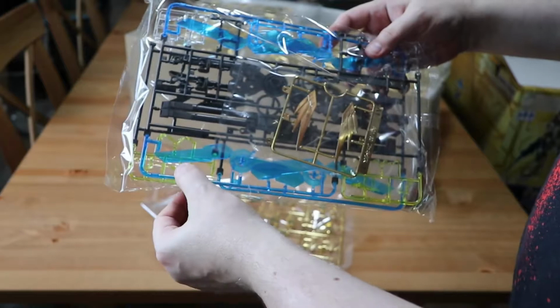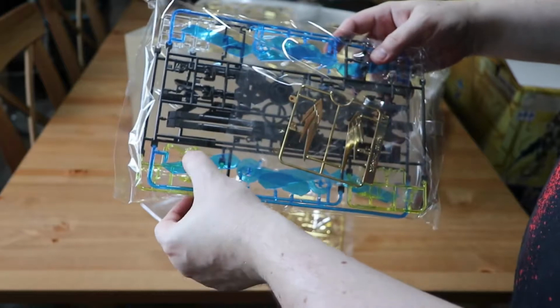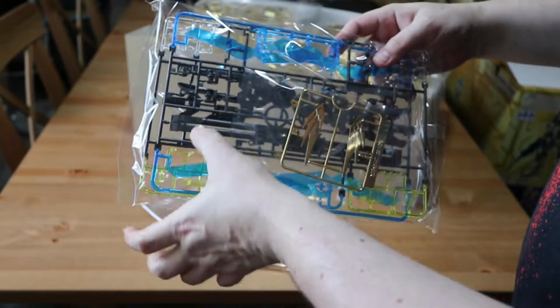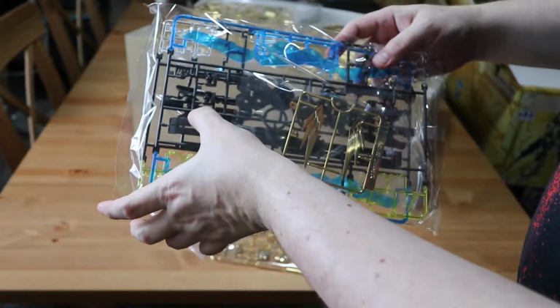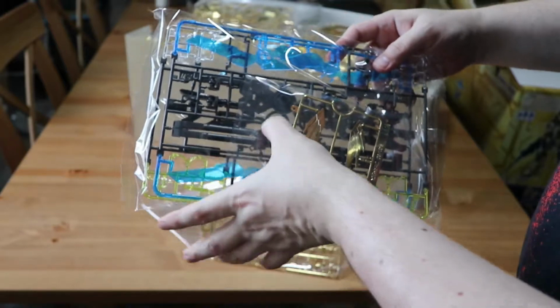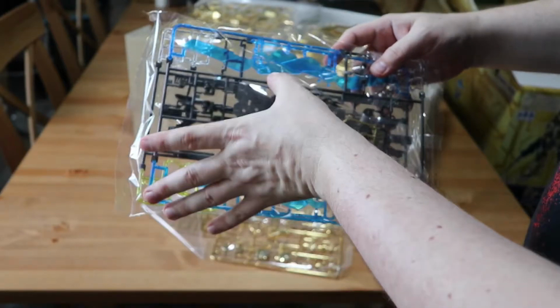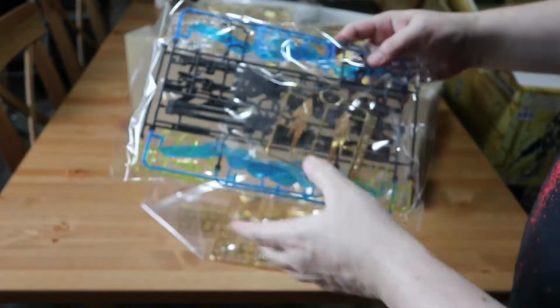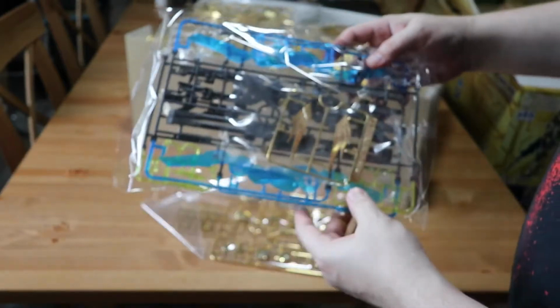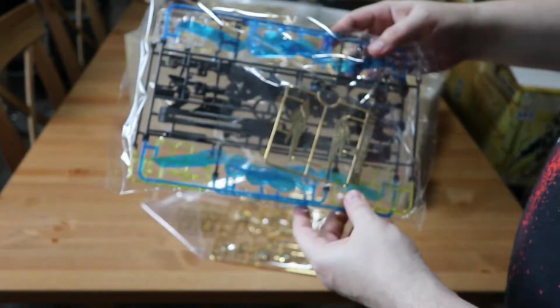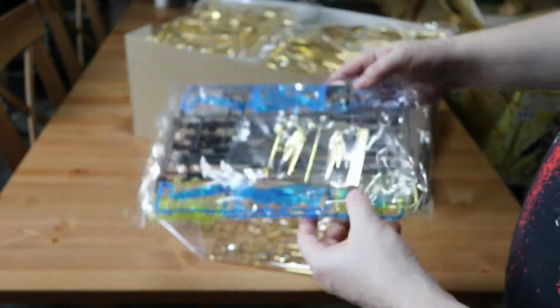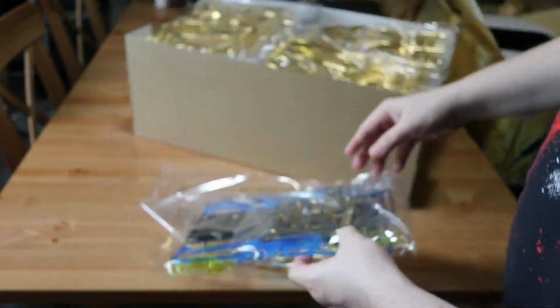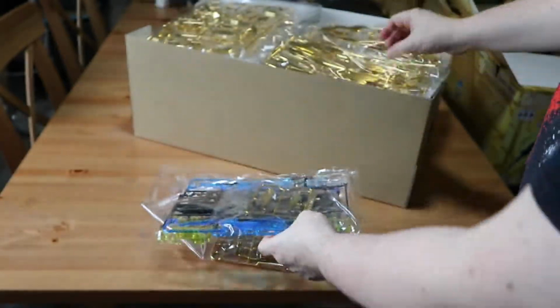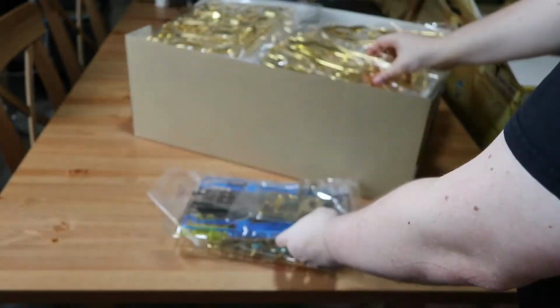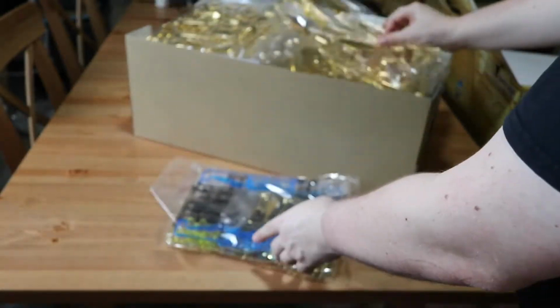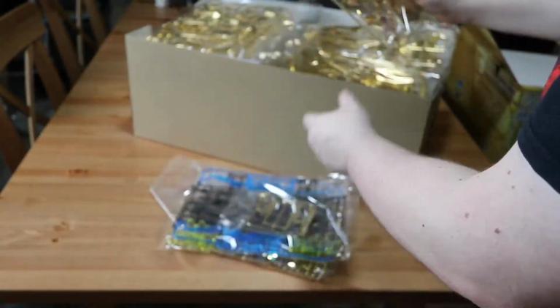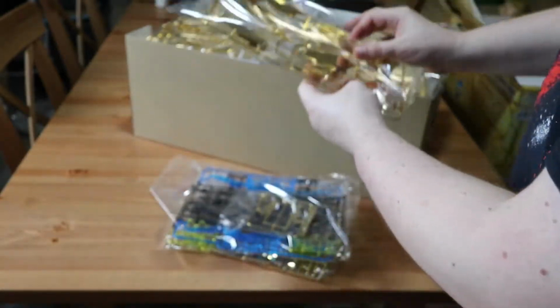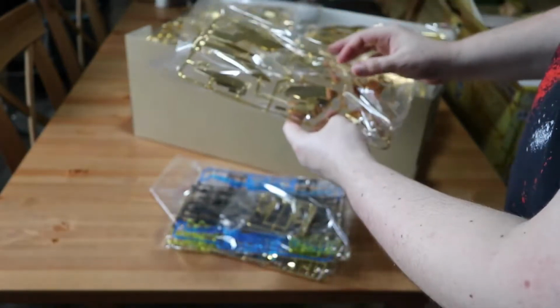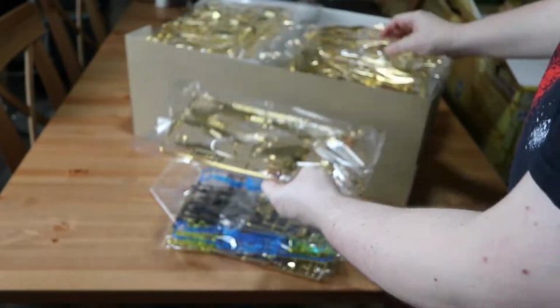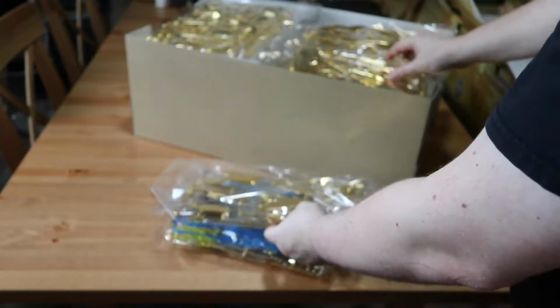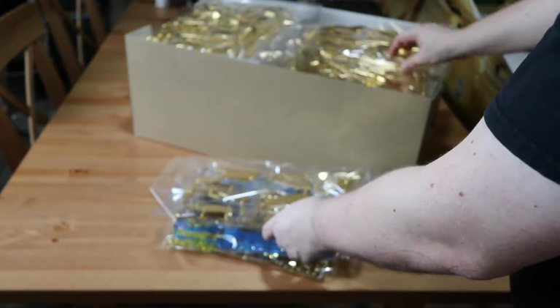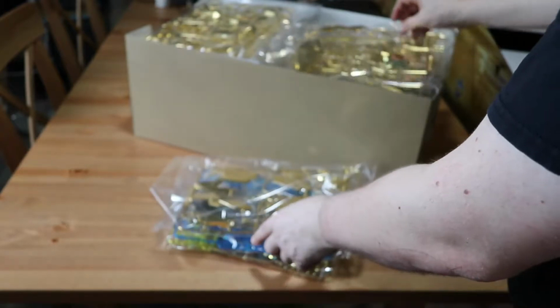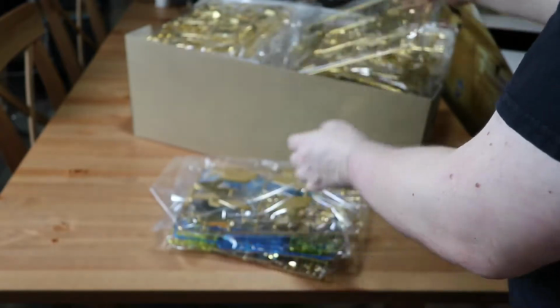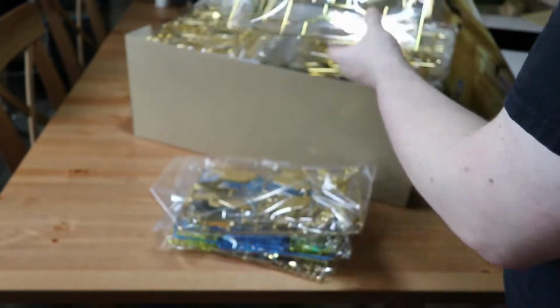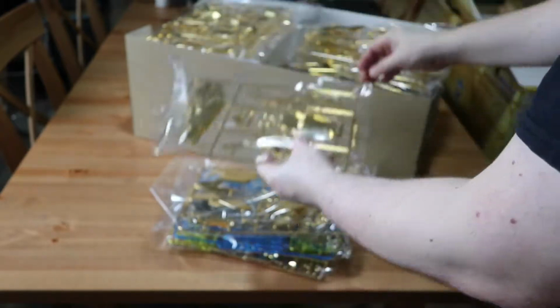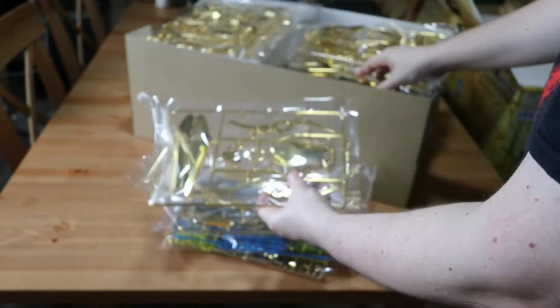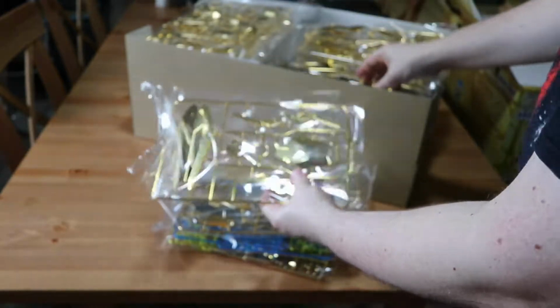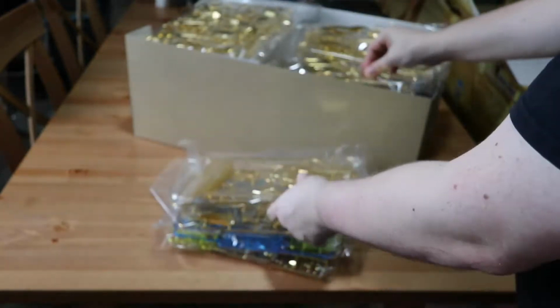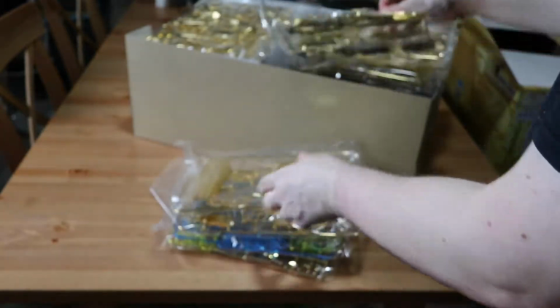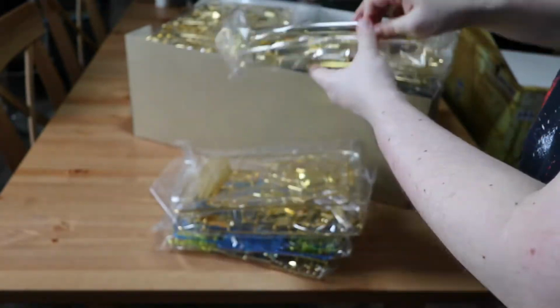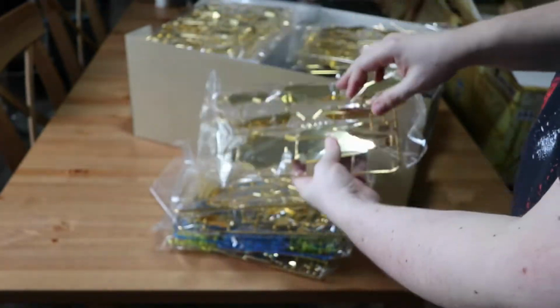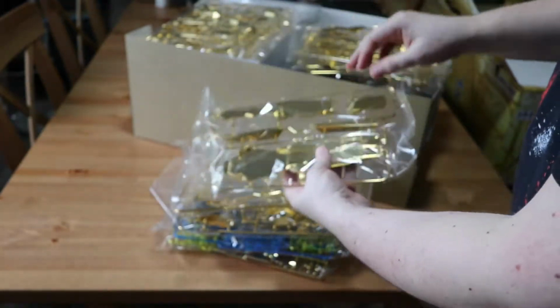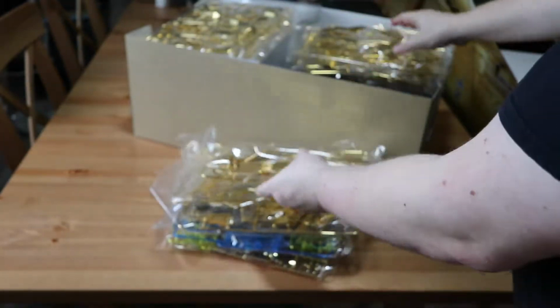I can see a couple of the other parts in different colors and different grades, and you can already kind of see some of the clearer parts, which will glow under UV once I get the LED kit installed.